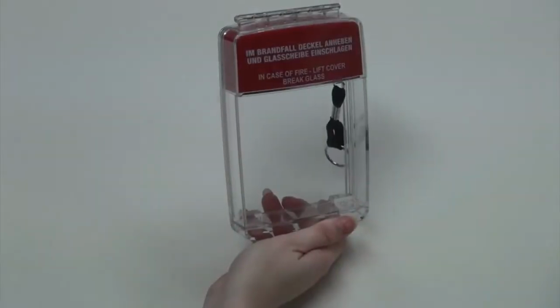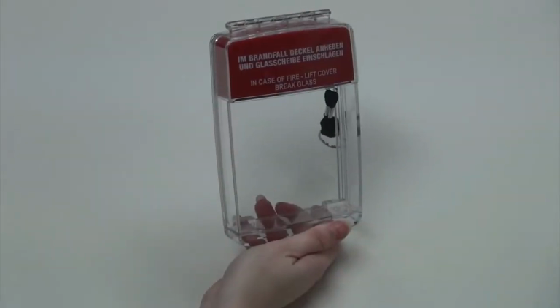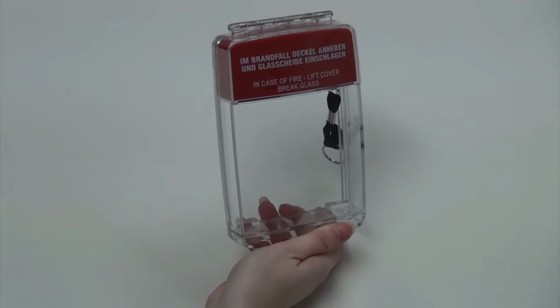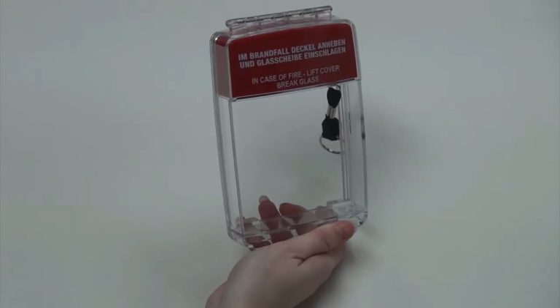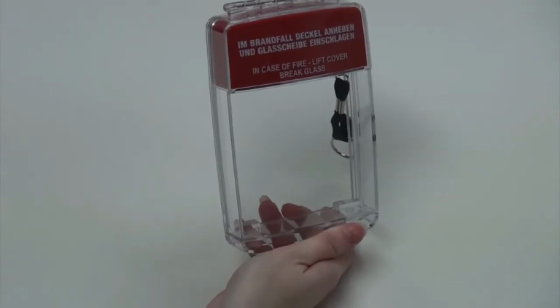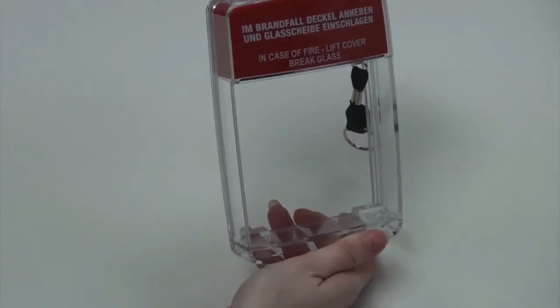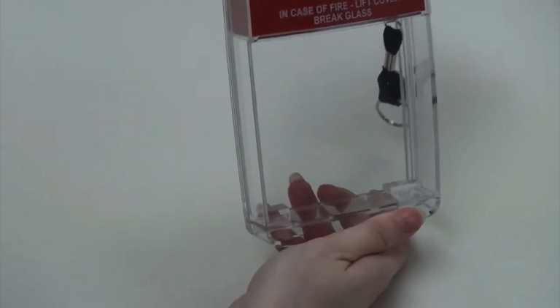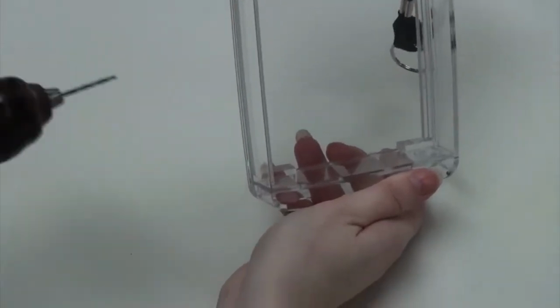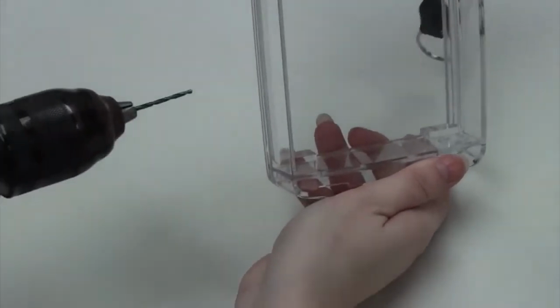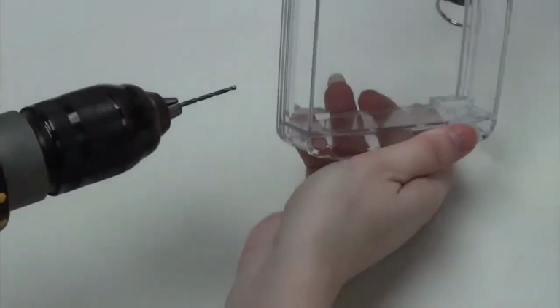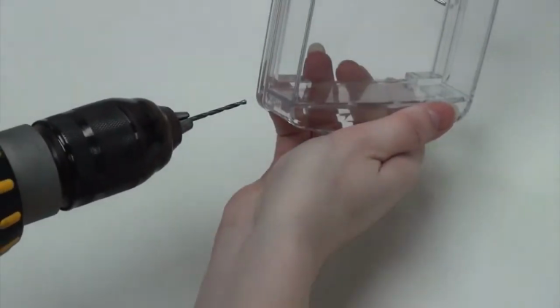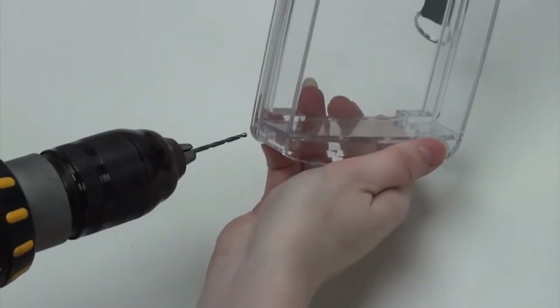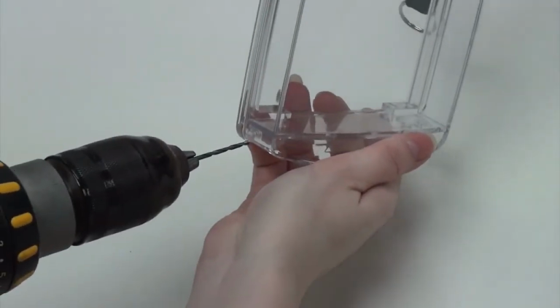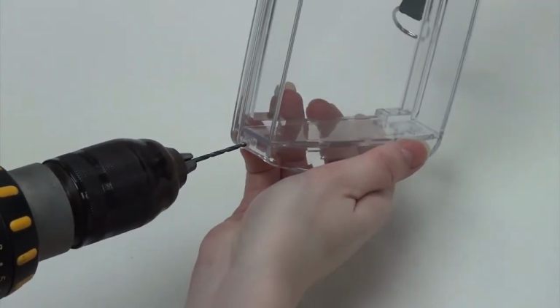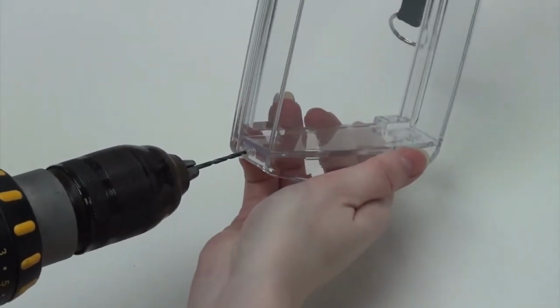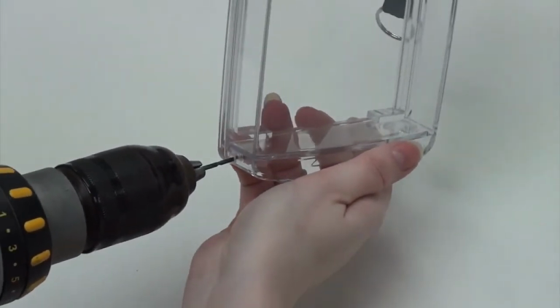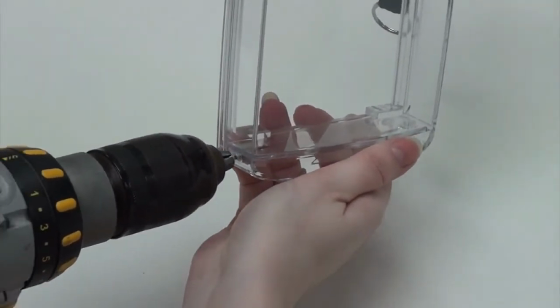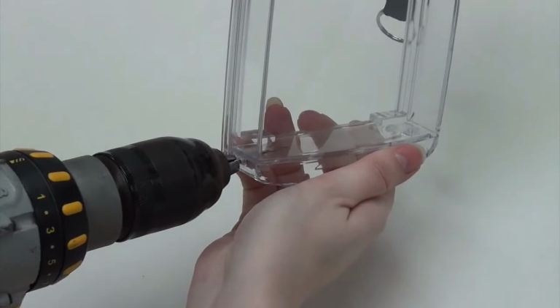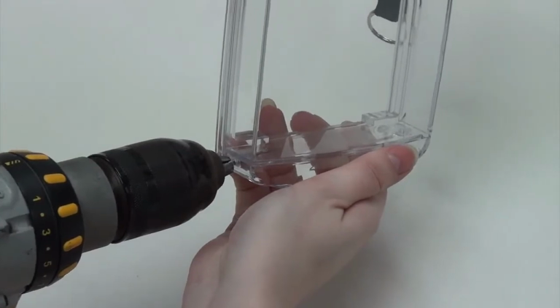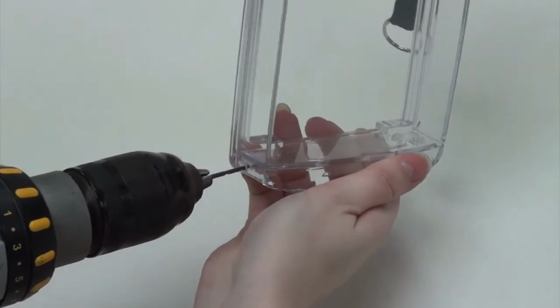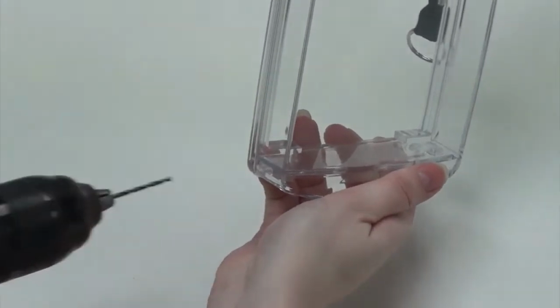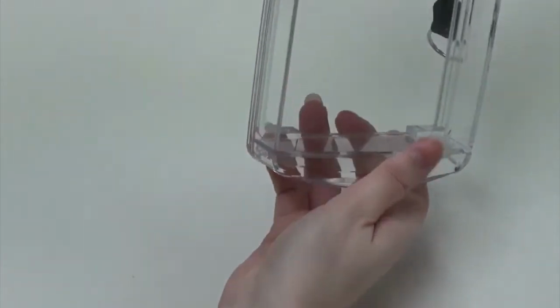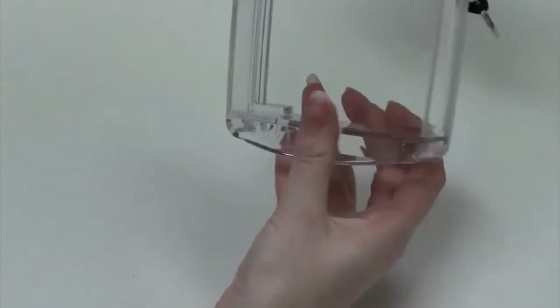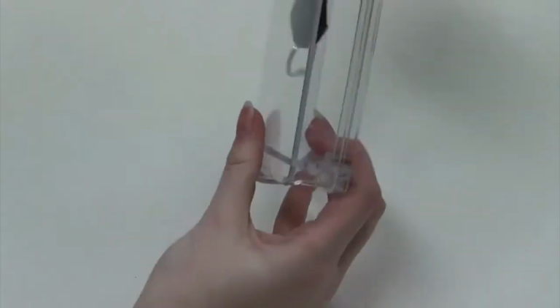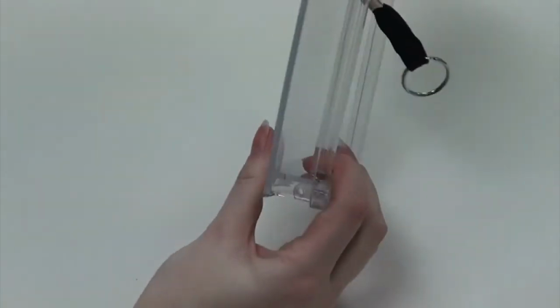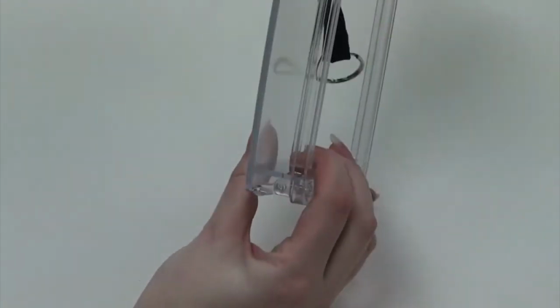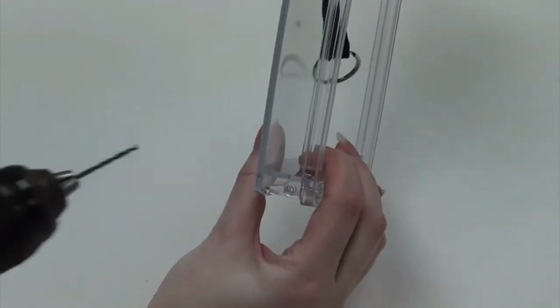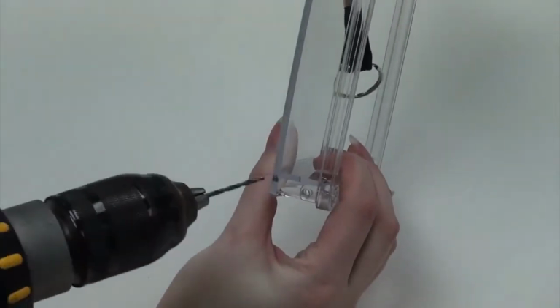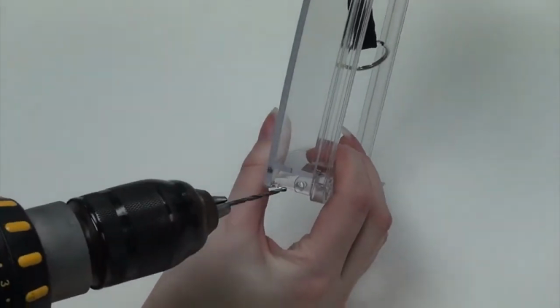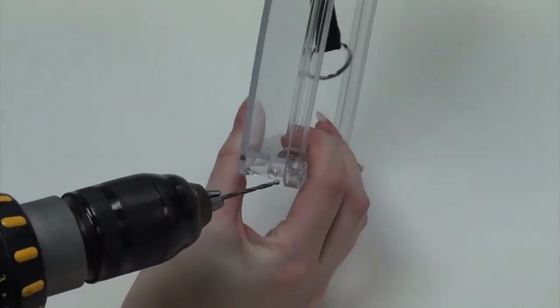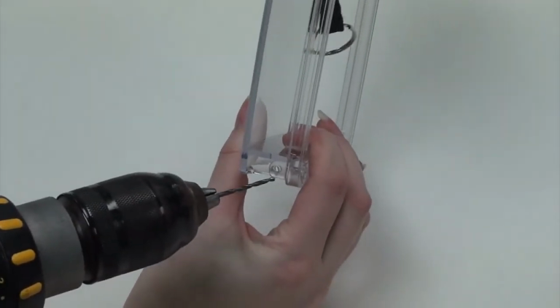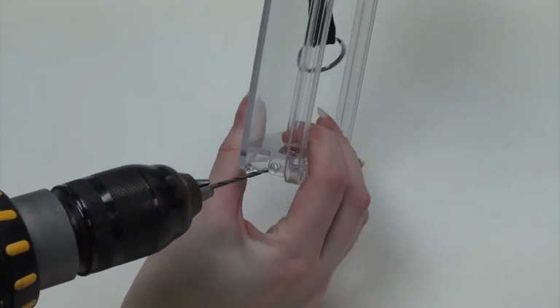If you have decided you would like to use the brake seal before mounting, there are indents on the side. You will drill using a 2.2mm drill bit. You can do this on either side or both.